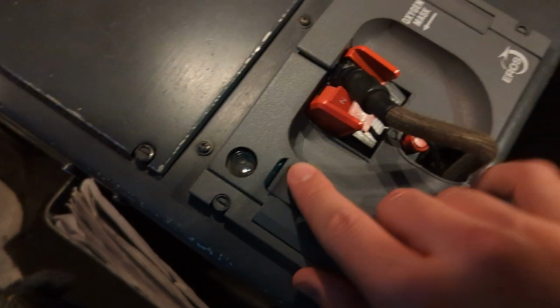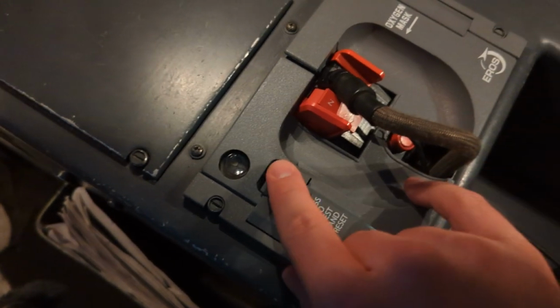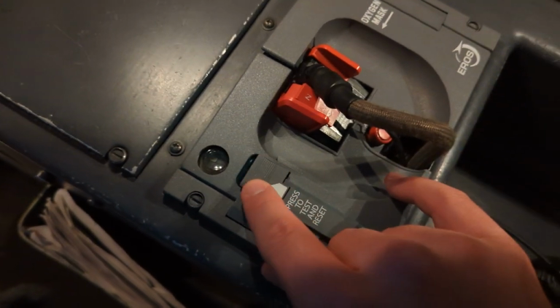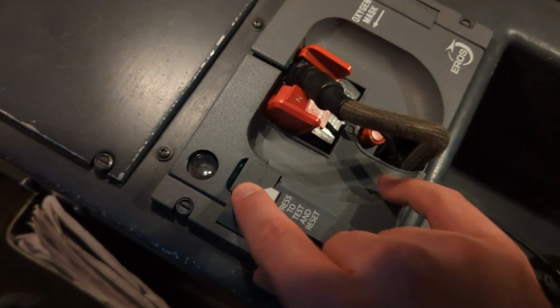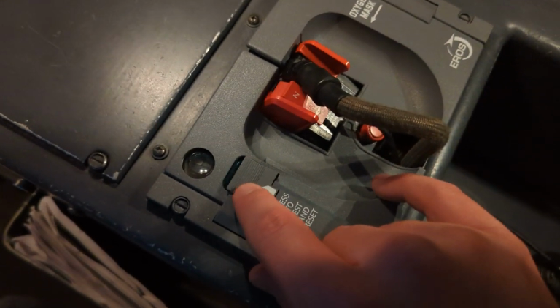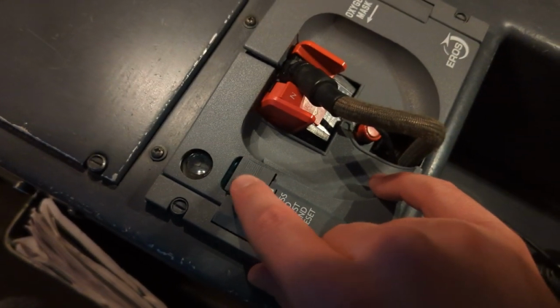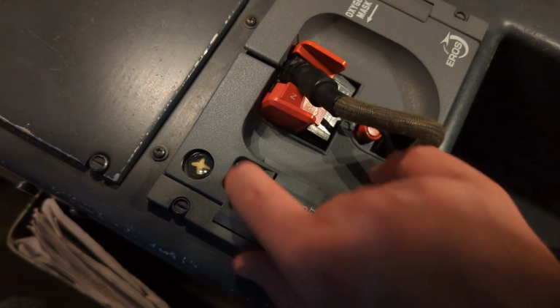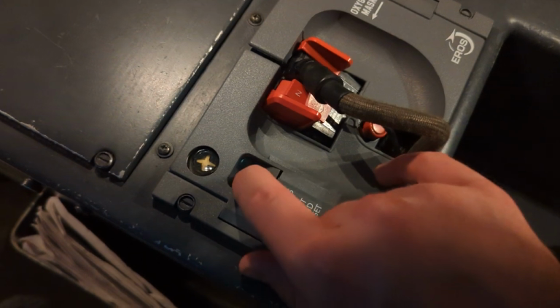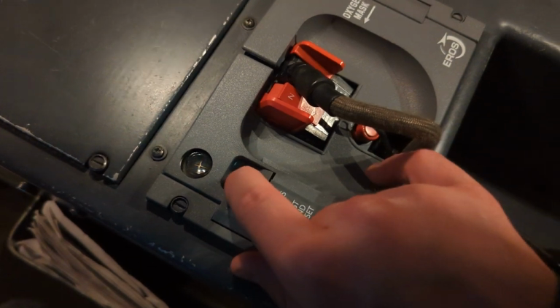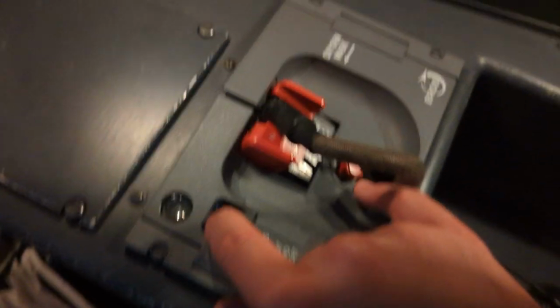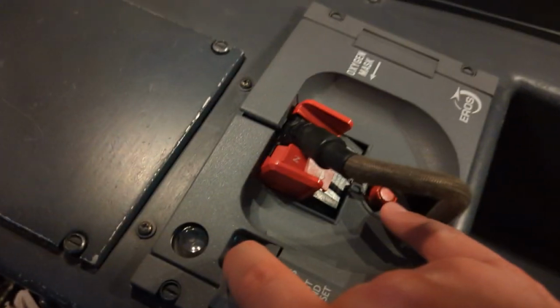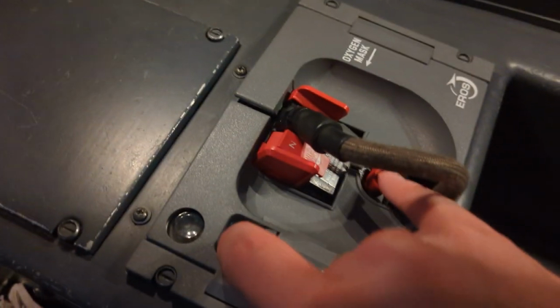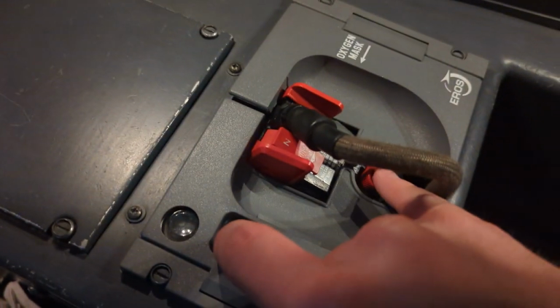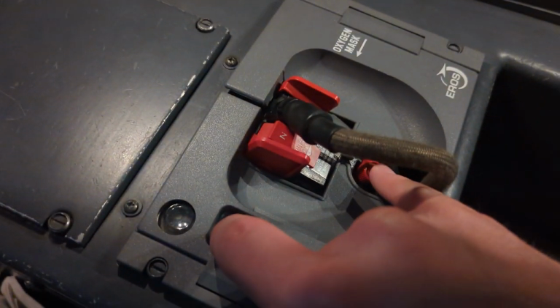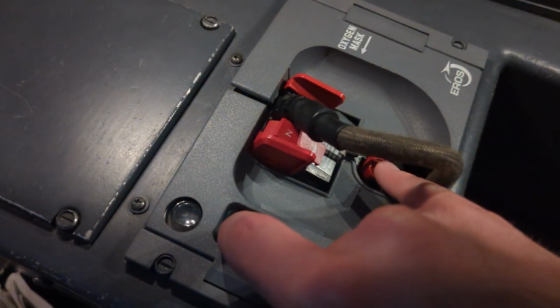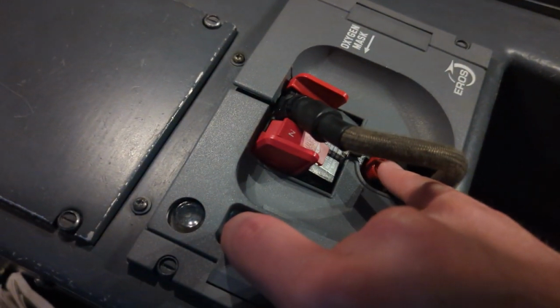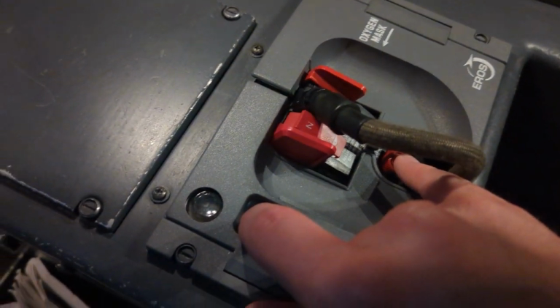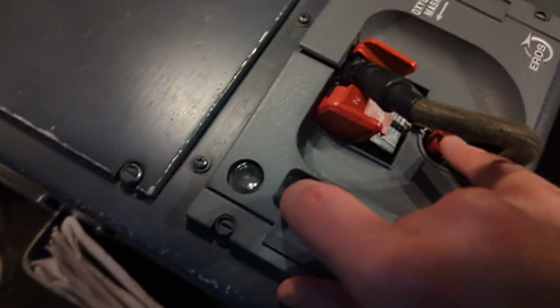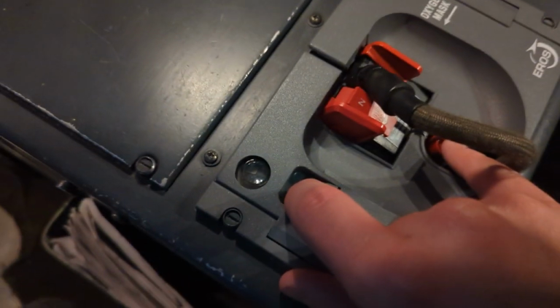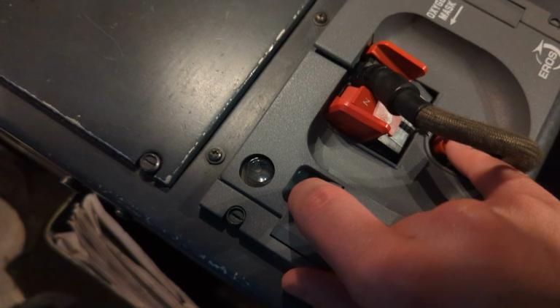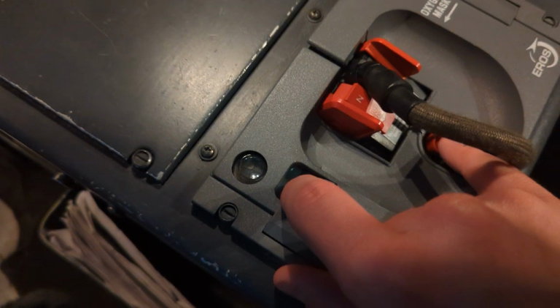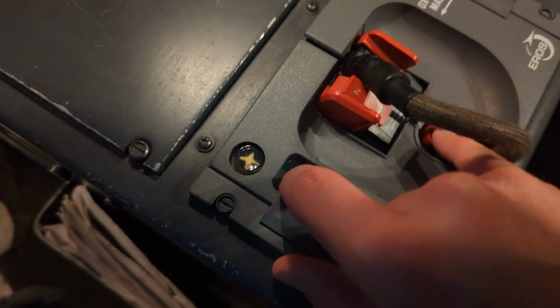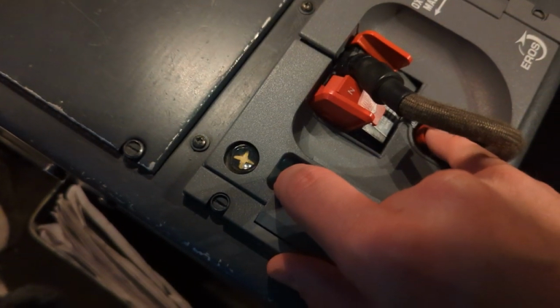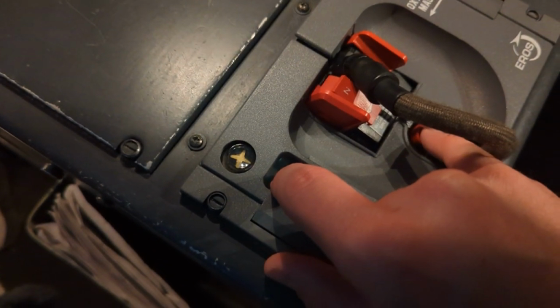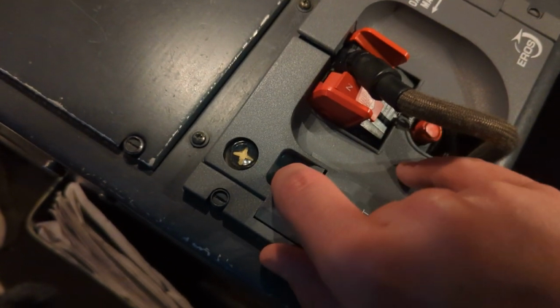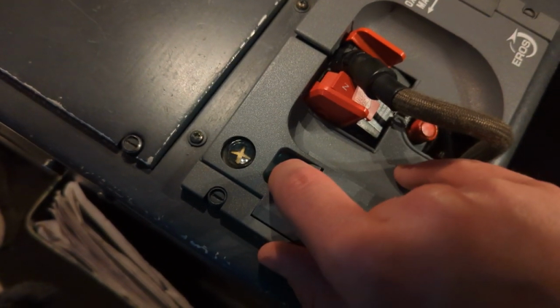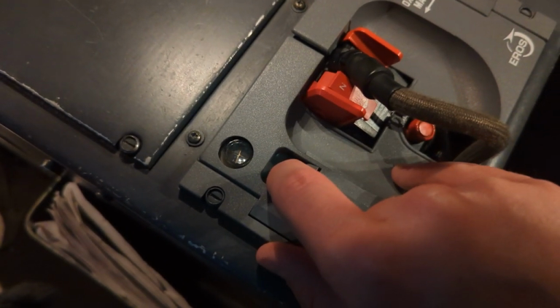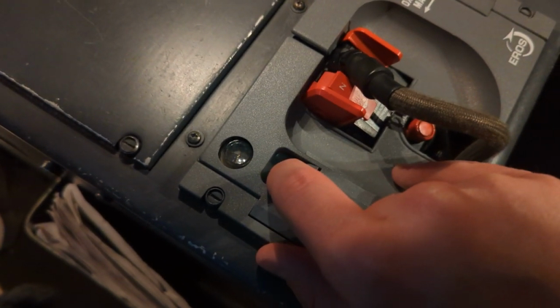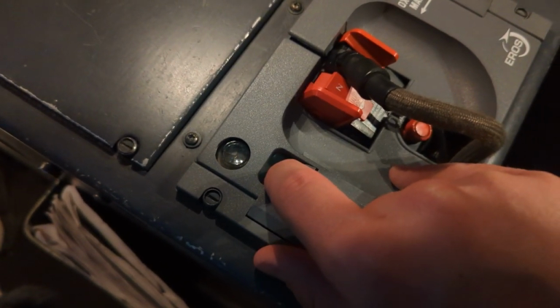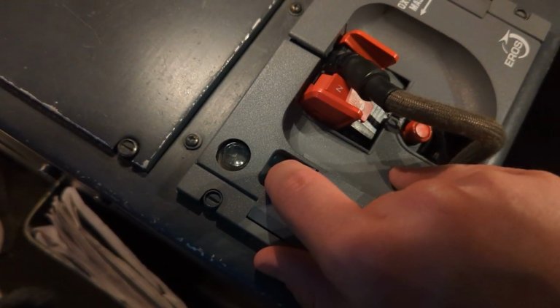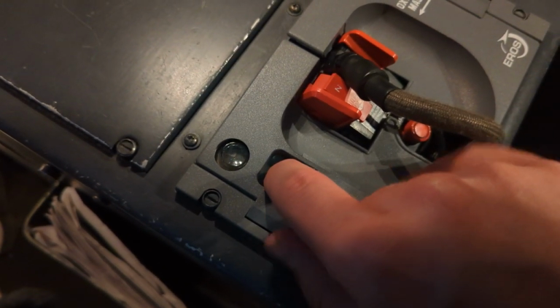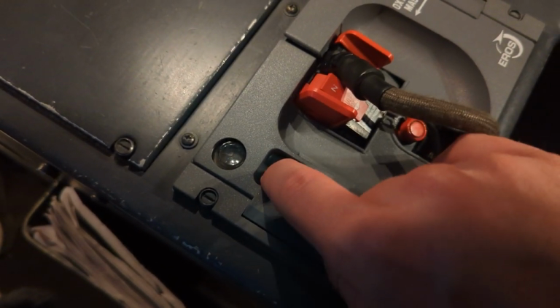The second part of the test: we will press and hold the test button, then press the purge and observe the cat's eye. When we release the purge, the cat's eye should go away.